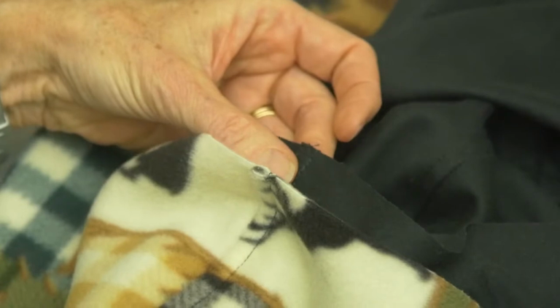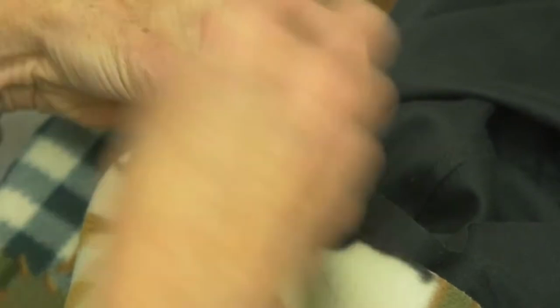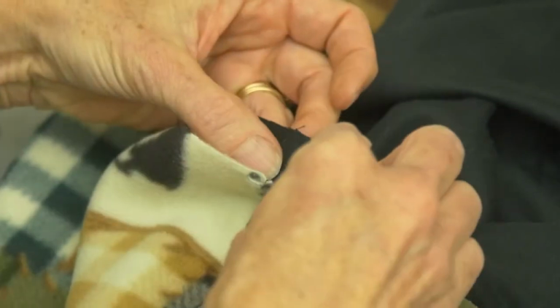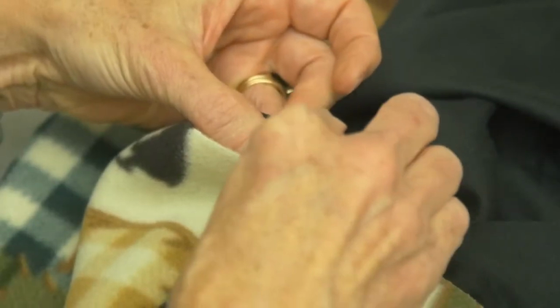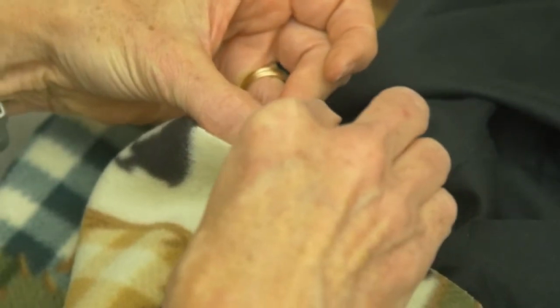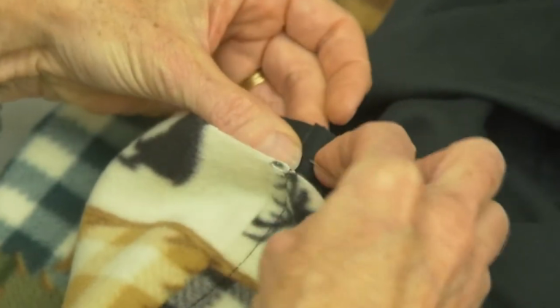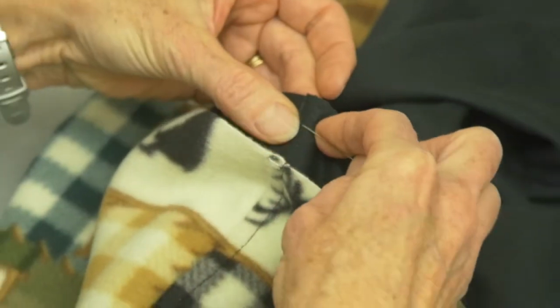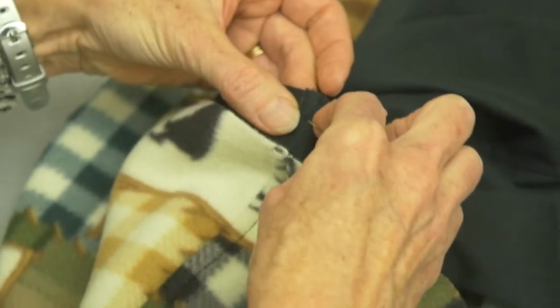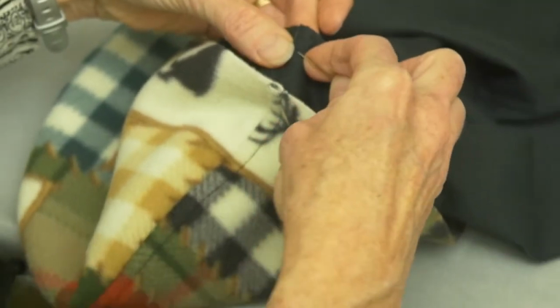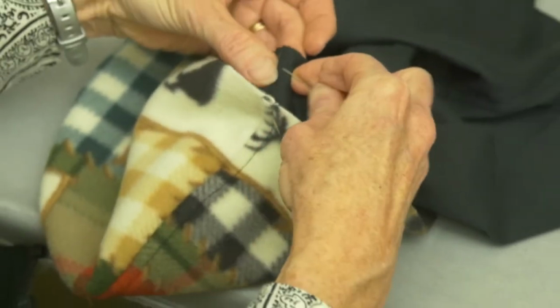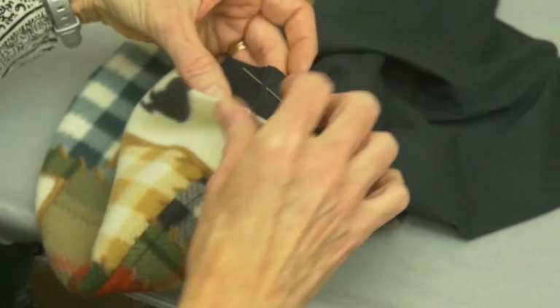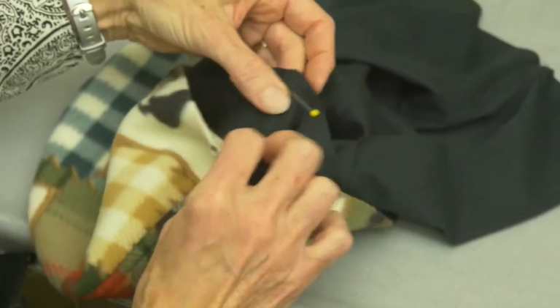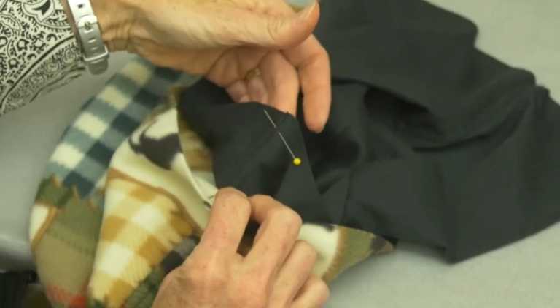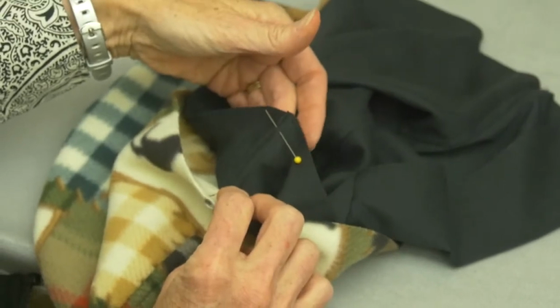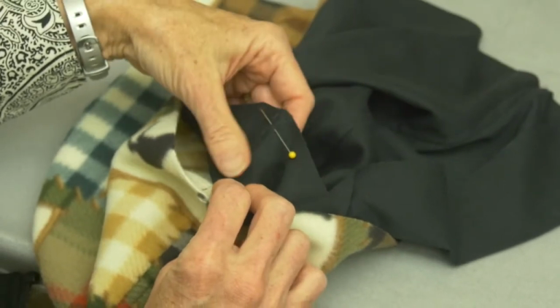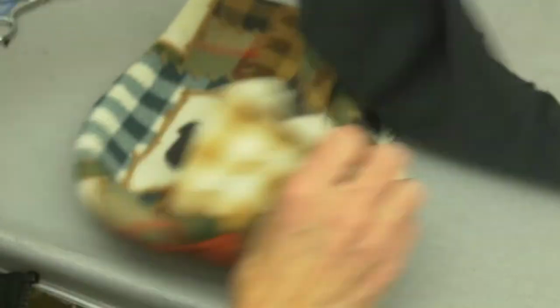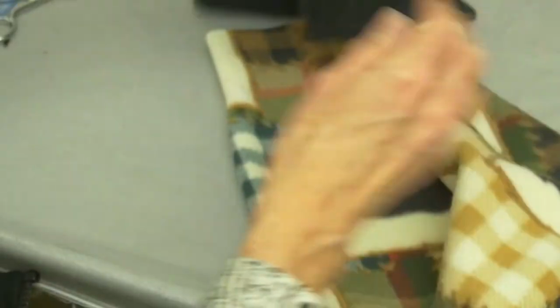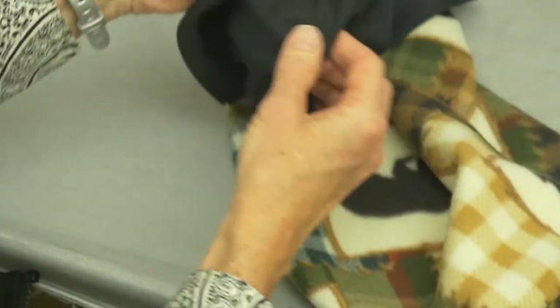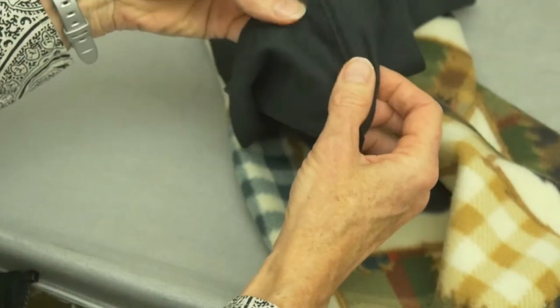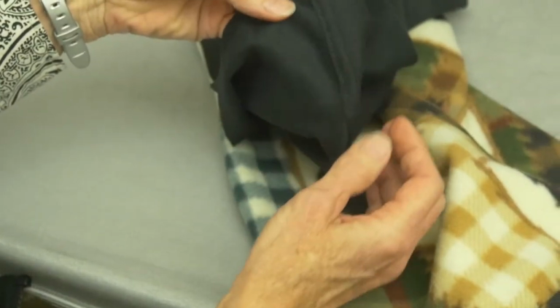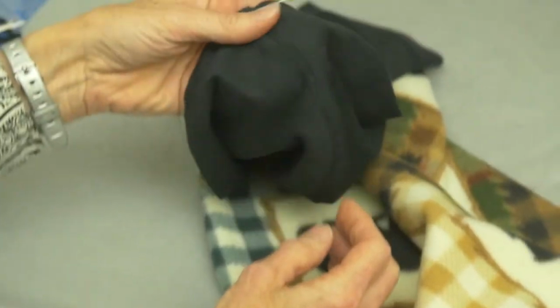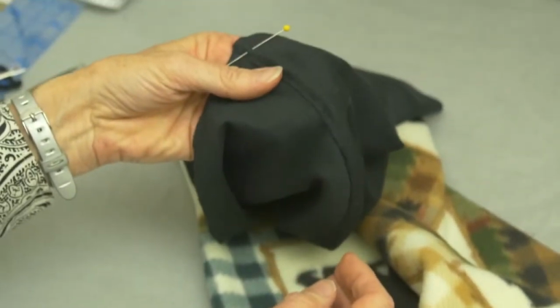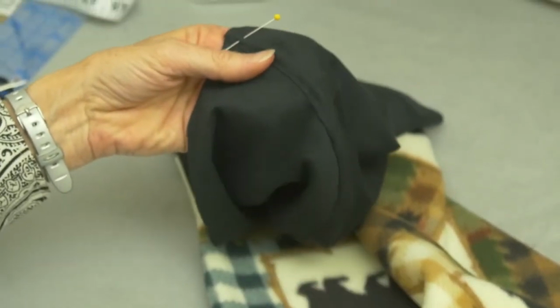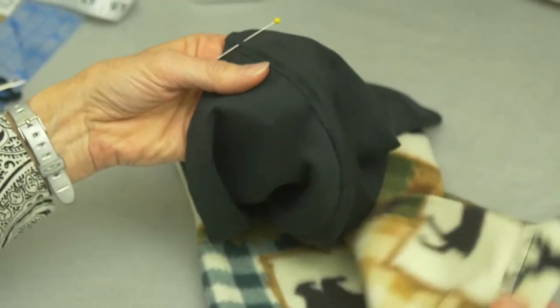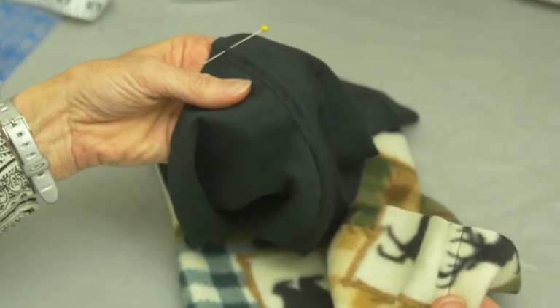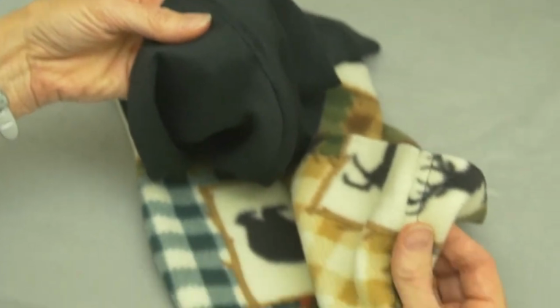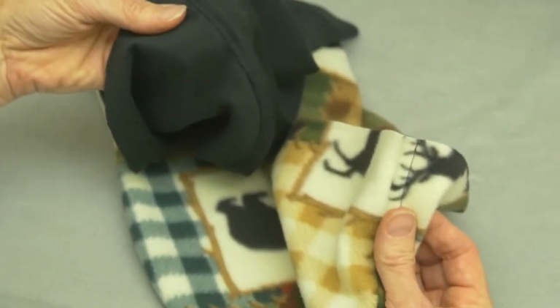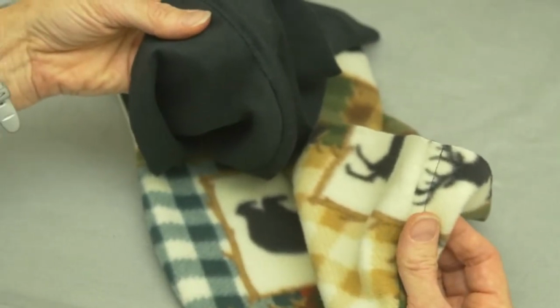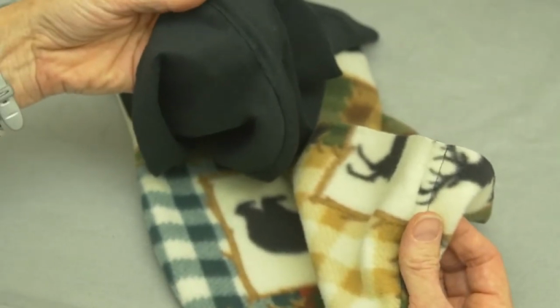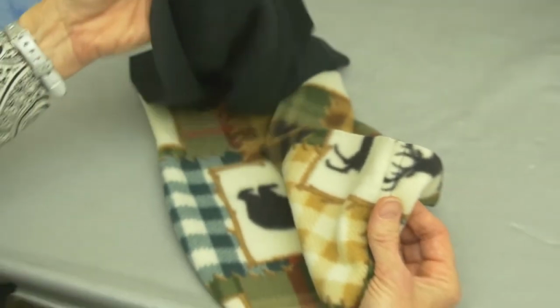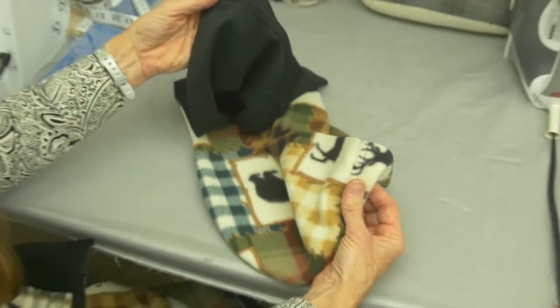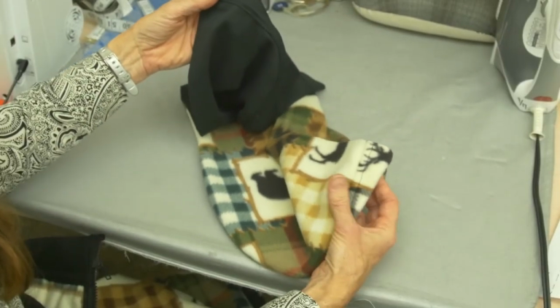When you fold it in that opposite direction, stick a pin in there so the seam is held the right direction, then go back to your sewing machine, welt that seam, and trim it. My seams are both welted and trimmed and ready to go.